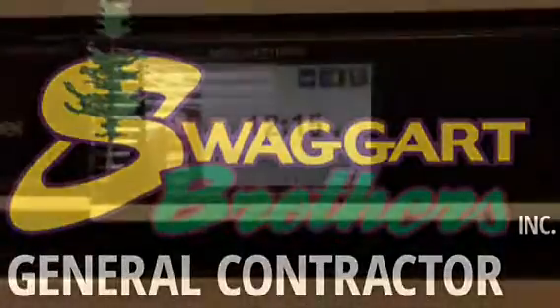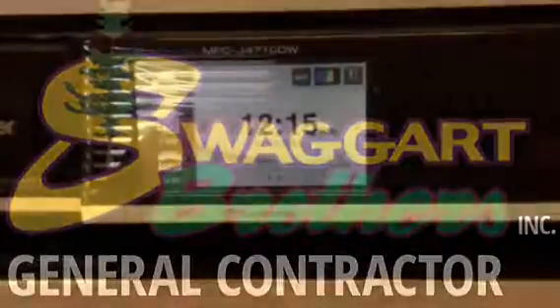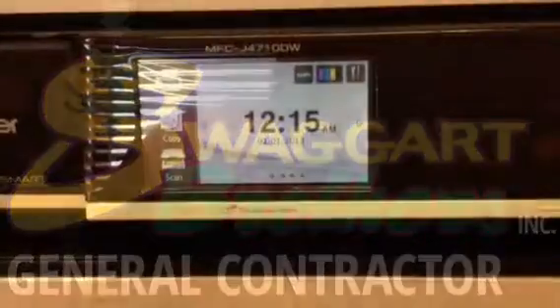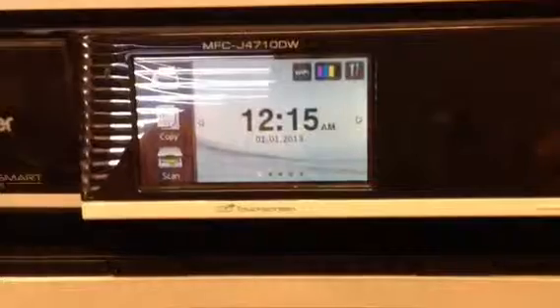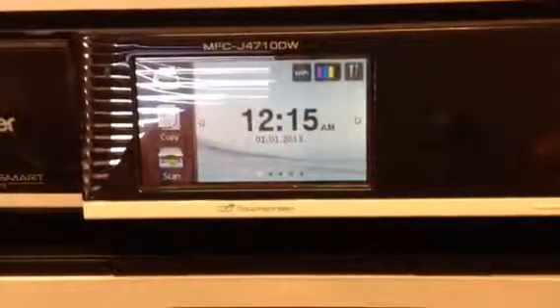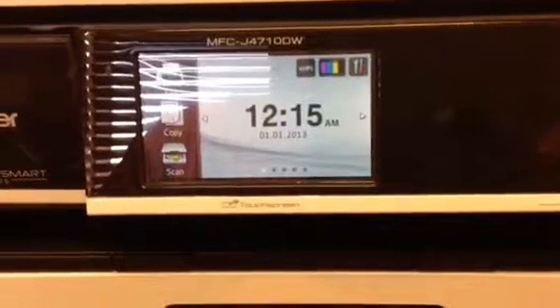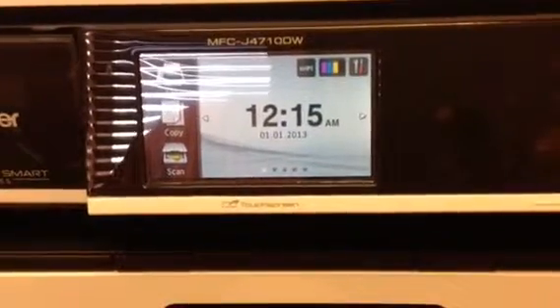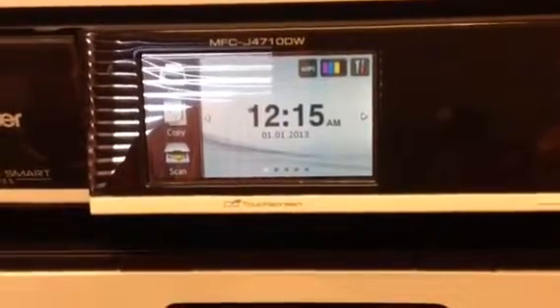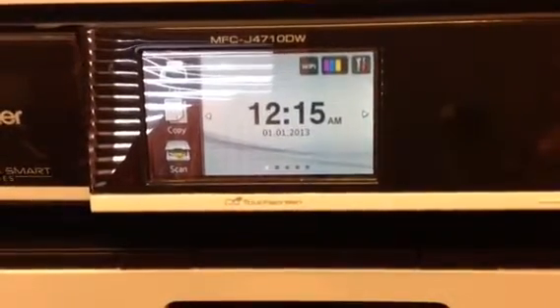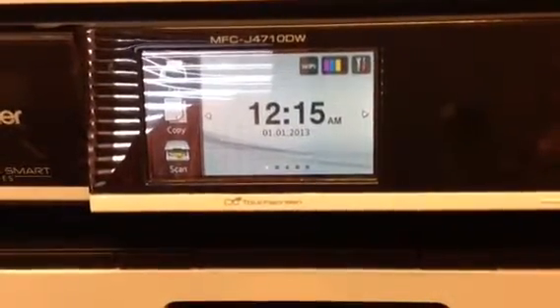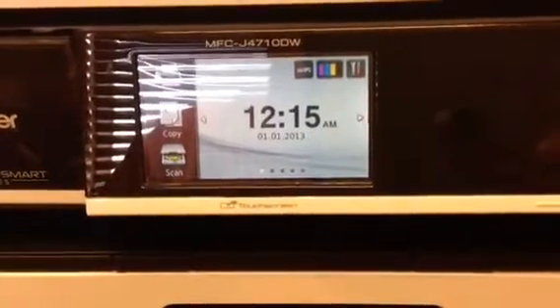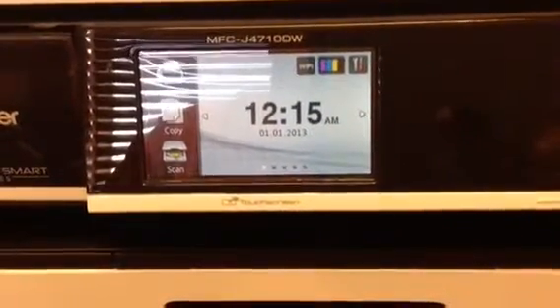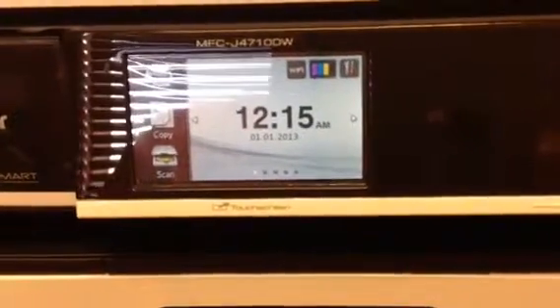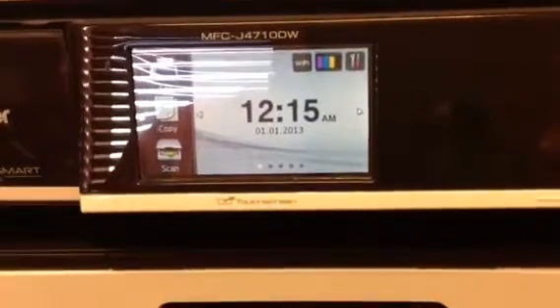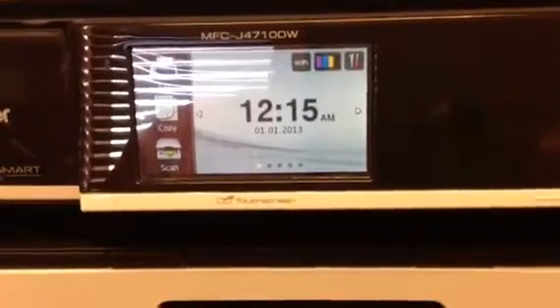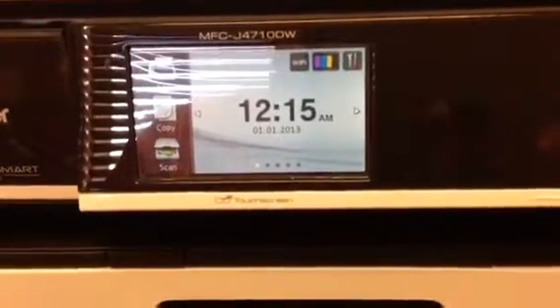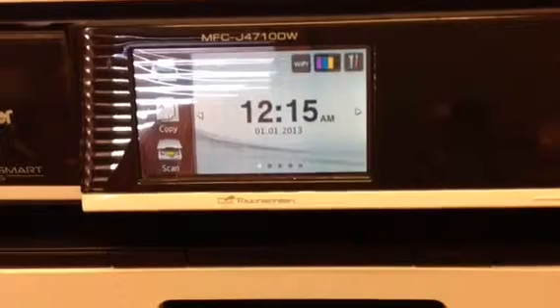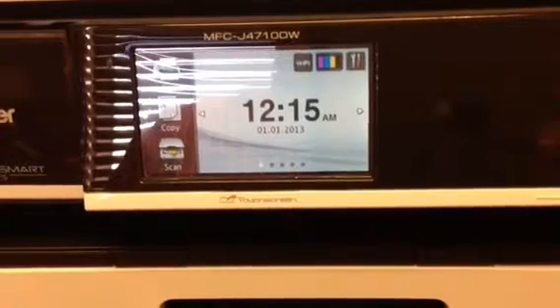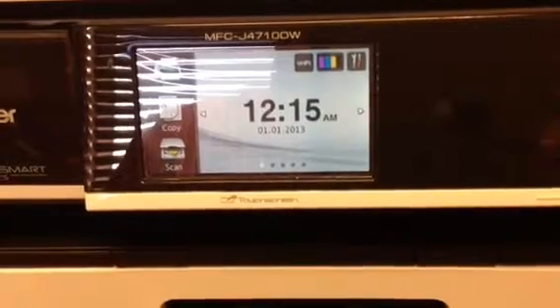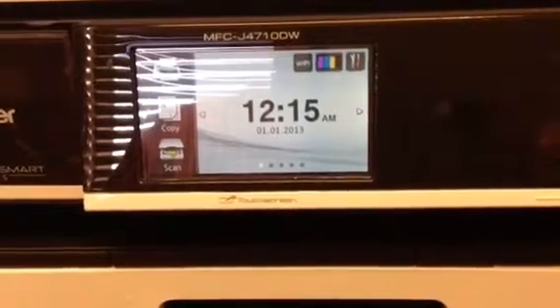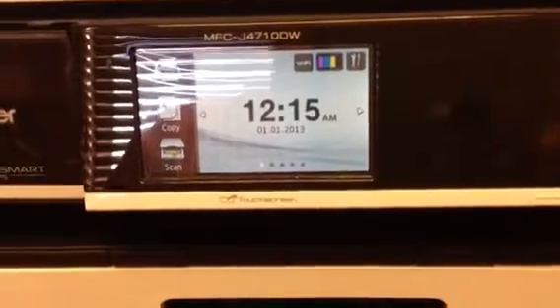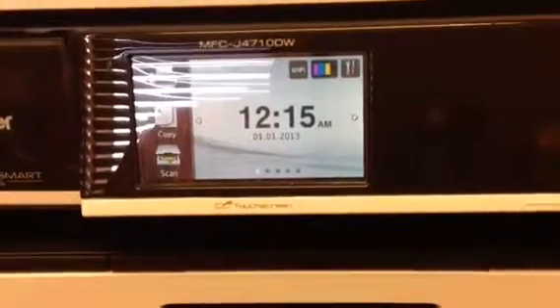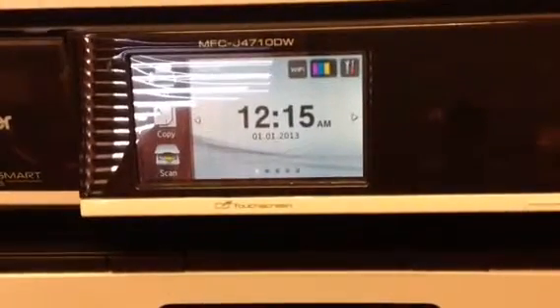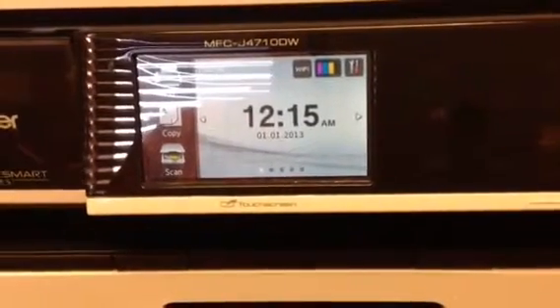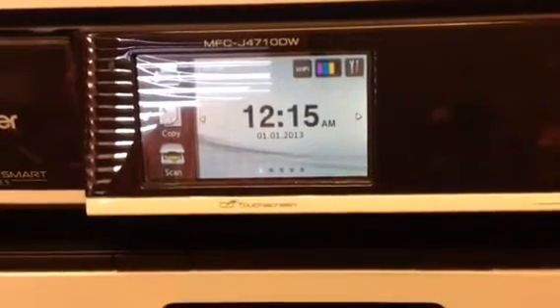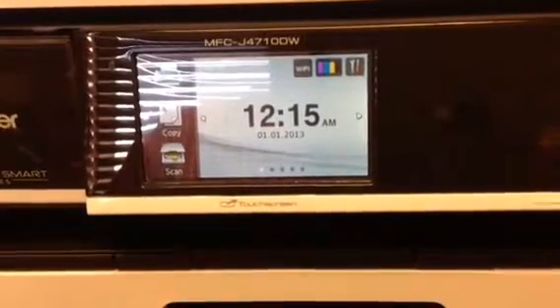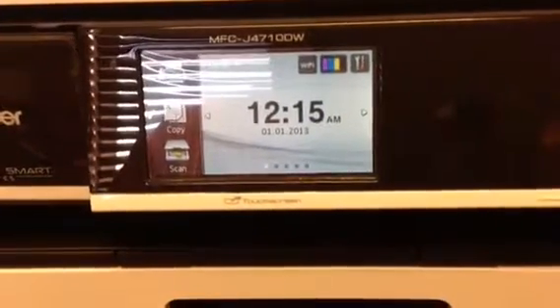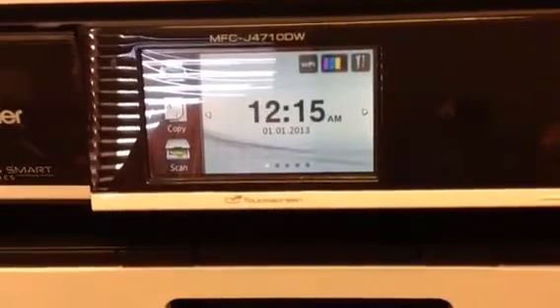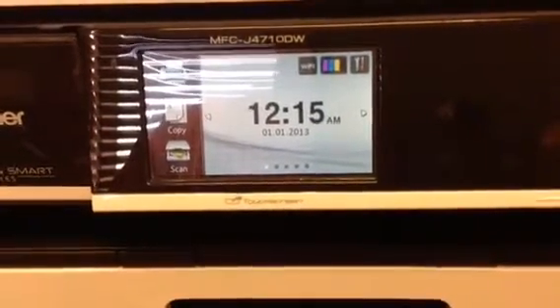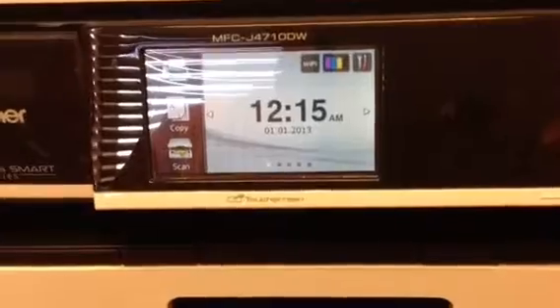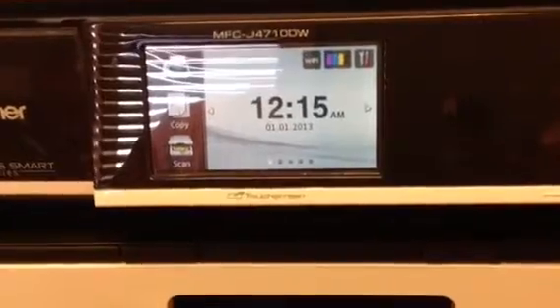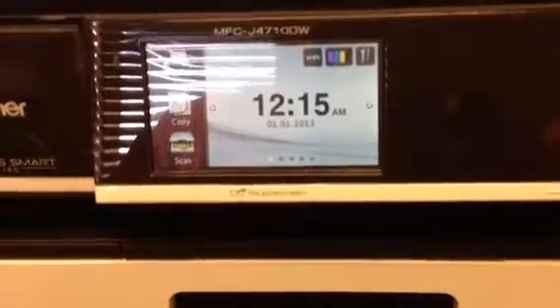Hey there, everybody. This is a quick tutorial on how to set up your Brother MFC-J4710DW for Wi-Fi and an ad-hoc network so you can print from your iPad.